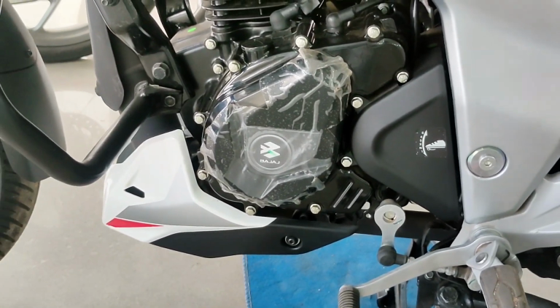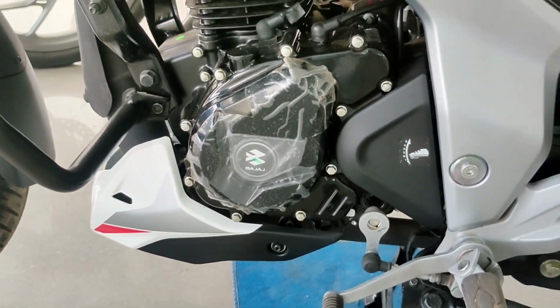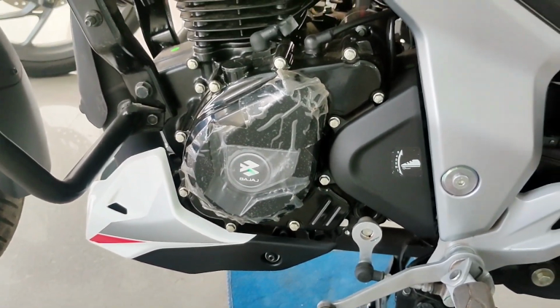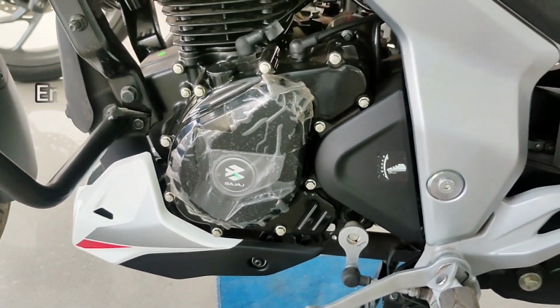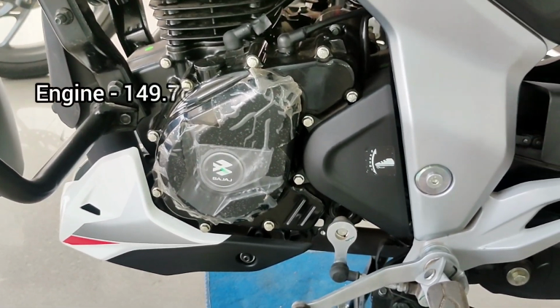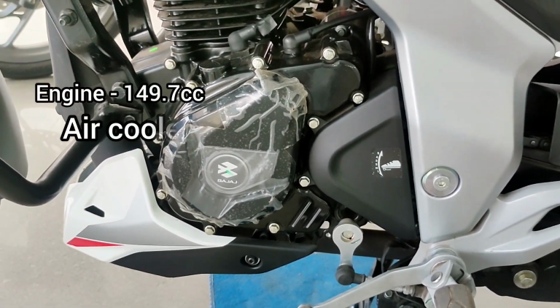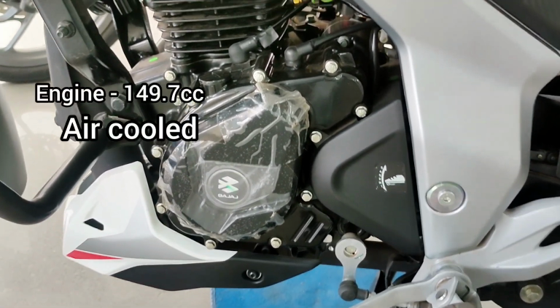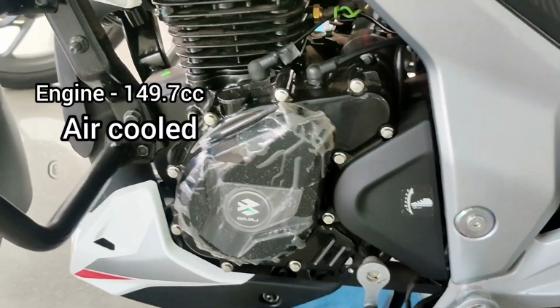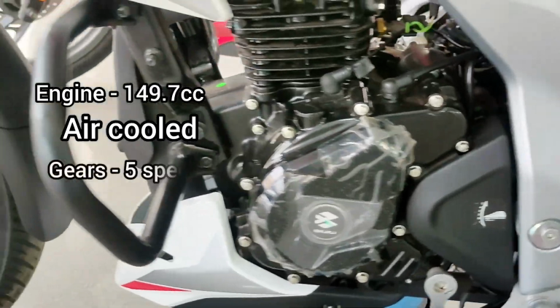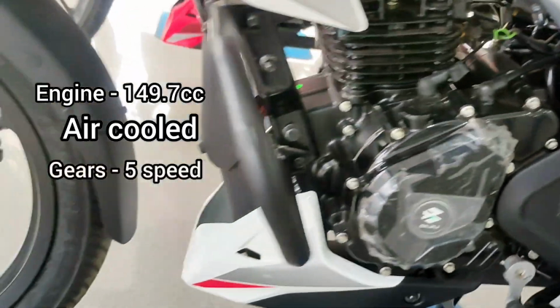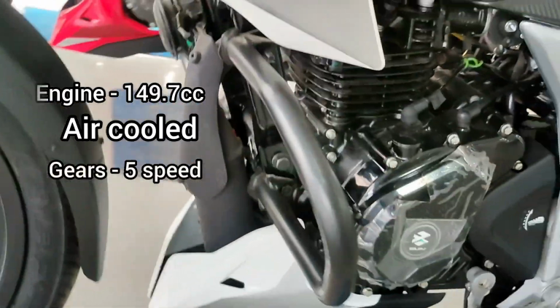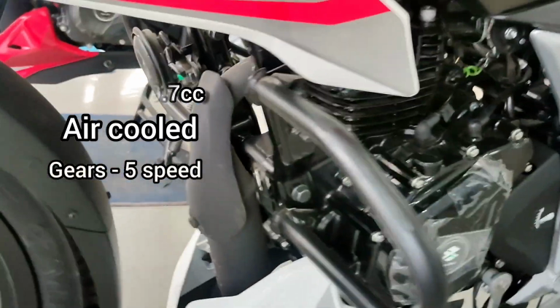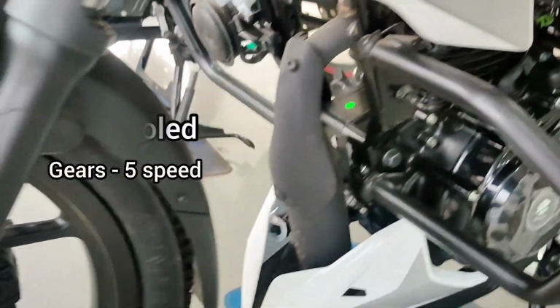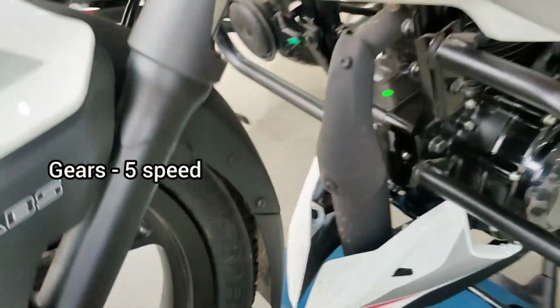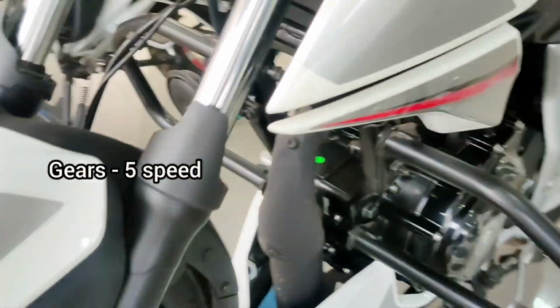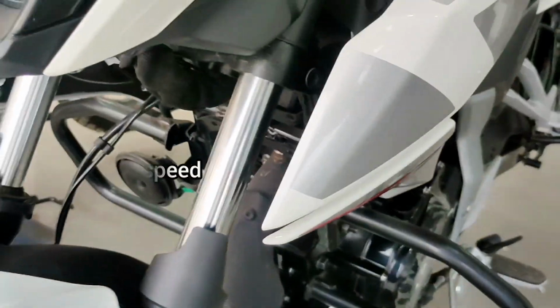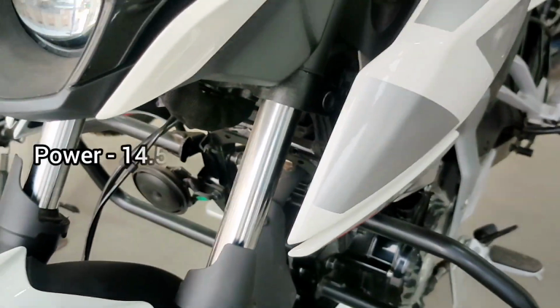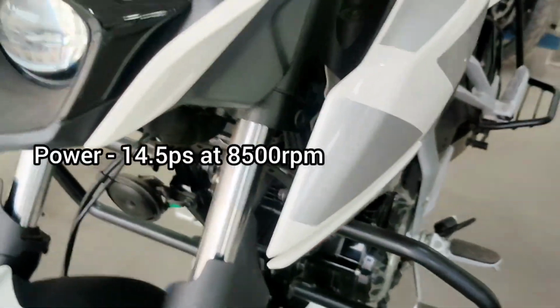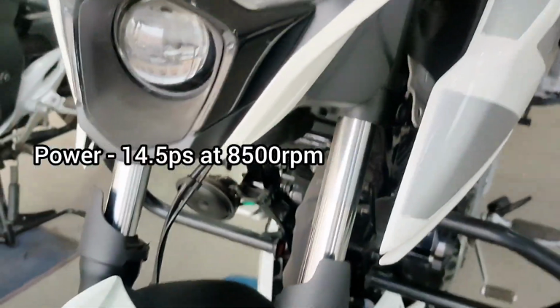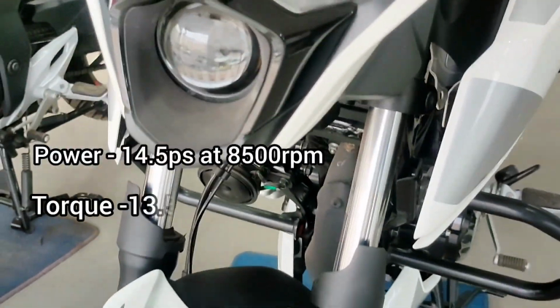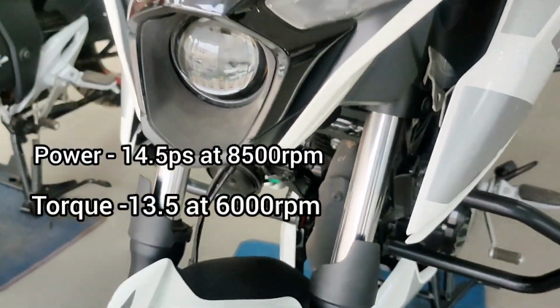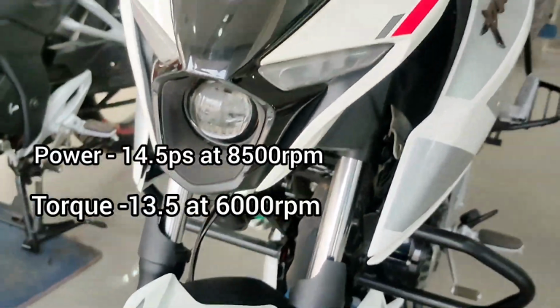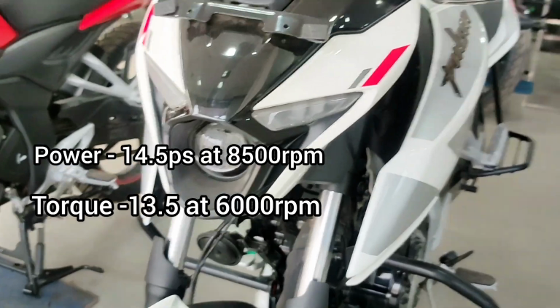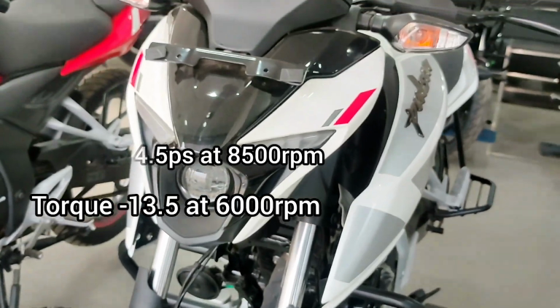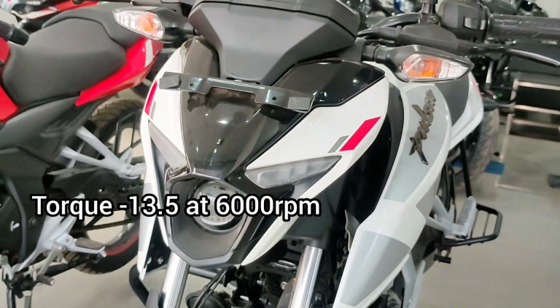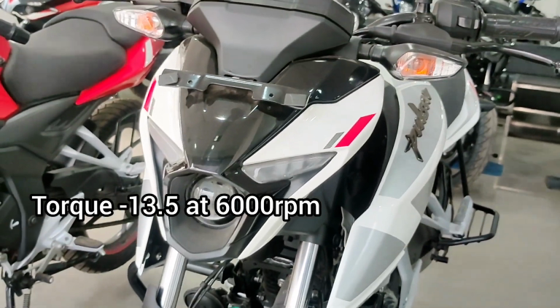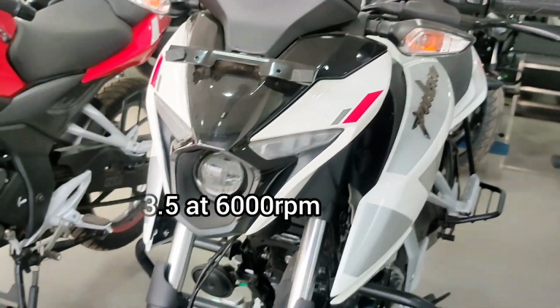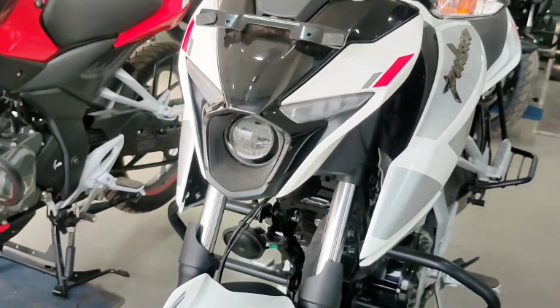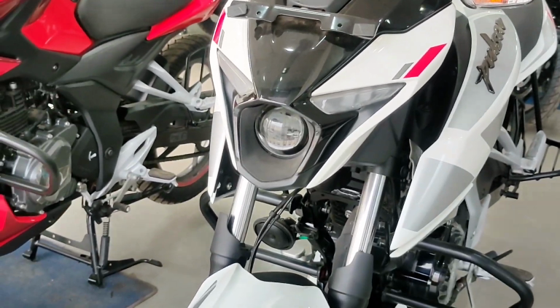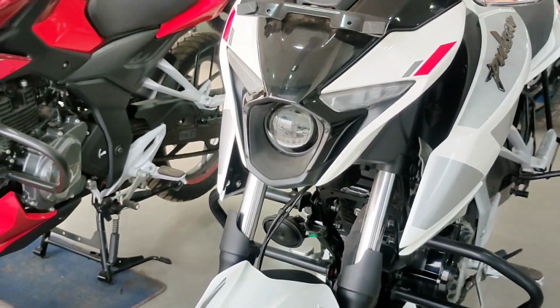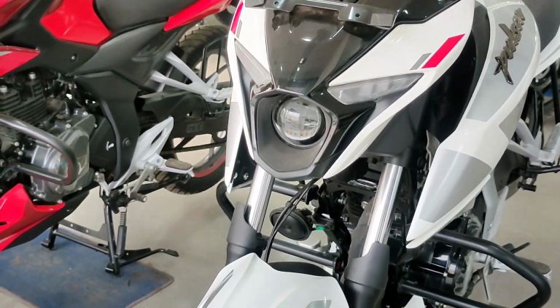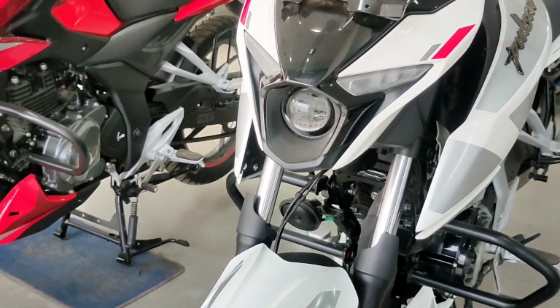Talking about the engine, it comes with a five-speed transmission and an air-cooled engine which produces 14.5 PS of power at 8,500 rpm and generates 13.5 Nm of torque at 6,000 rpm.